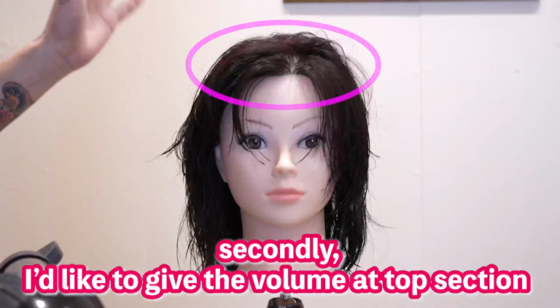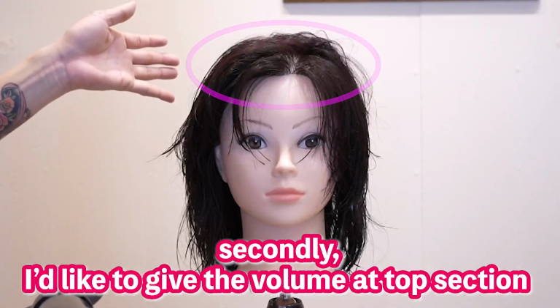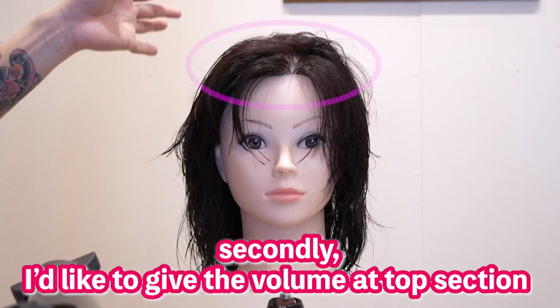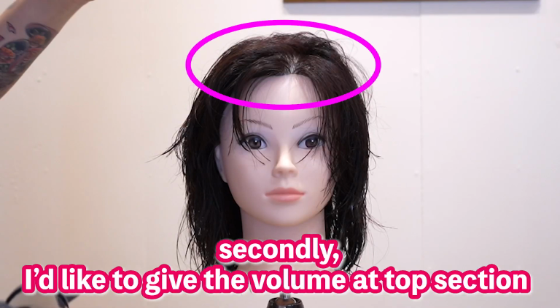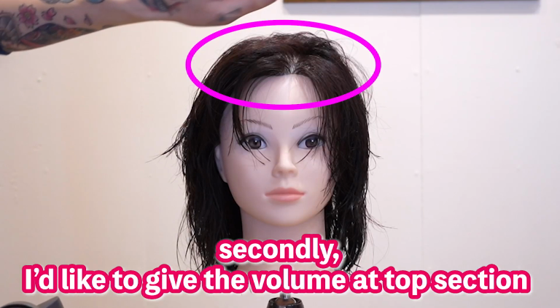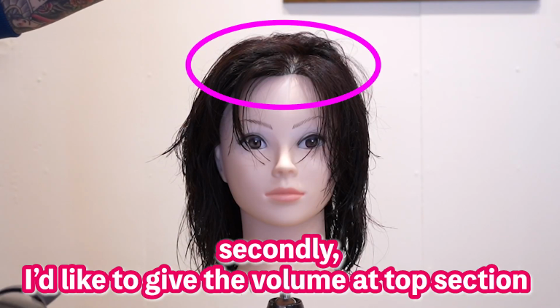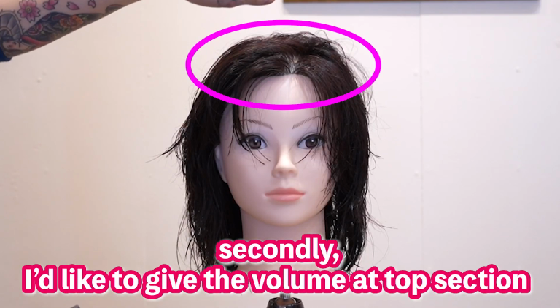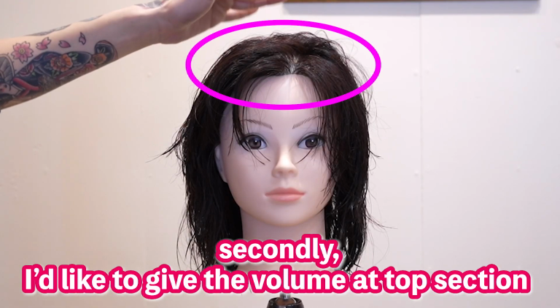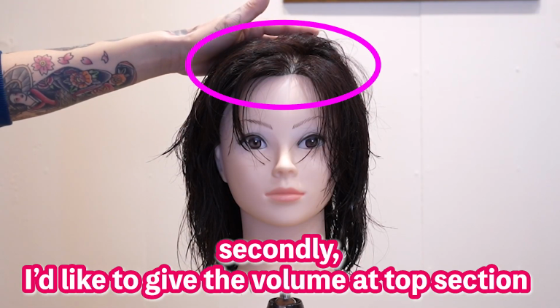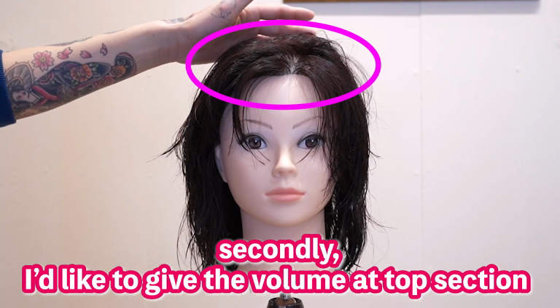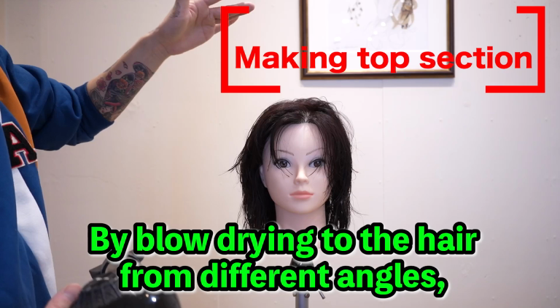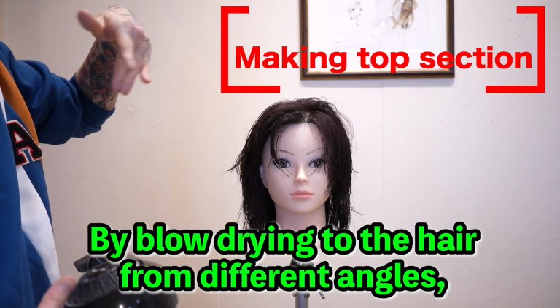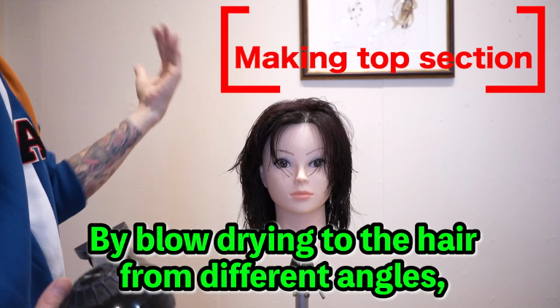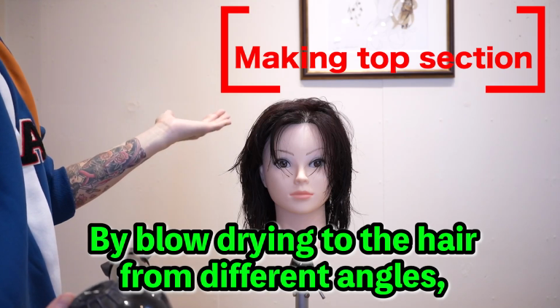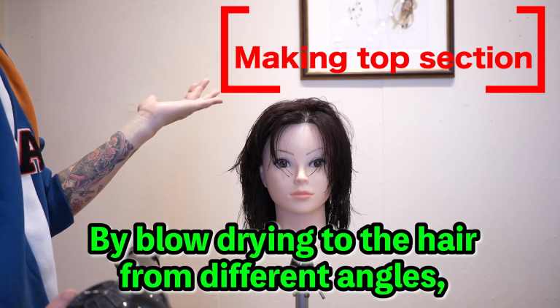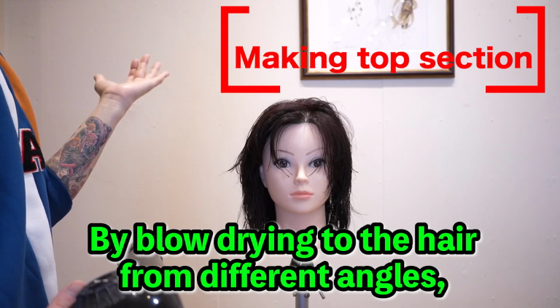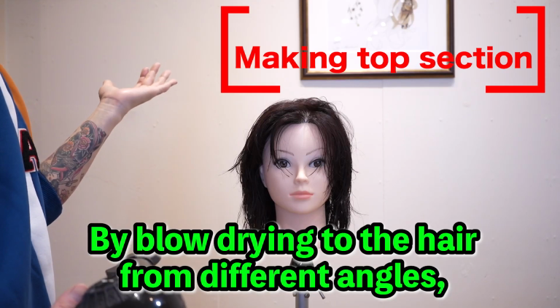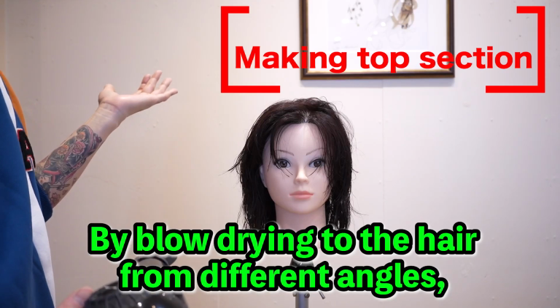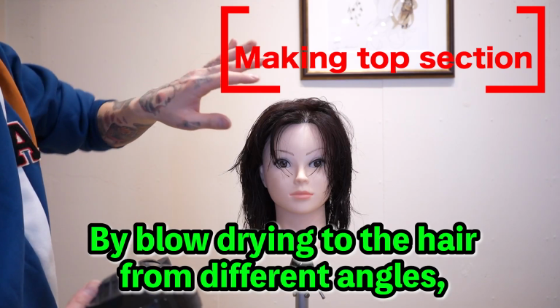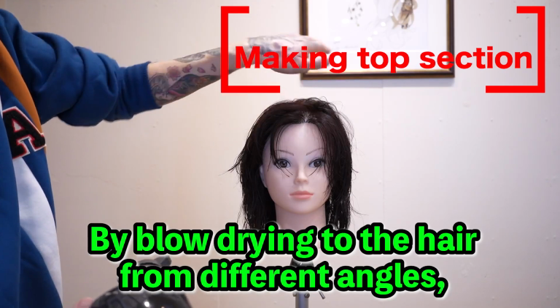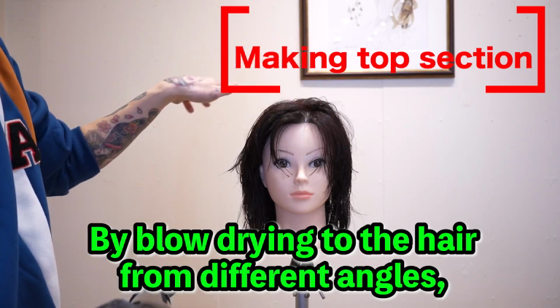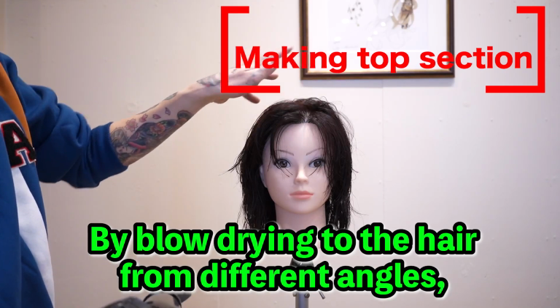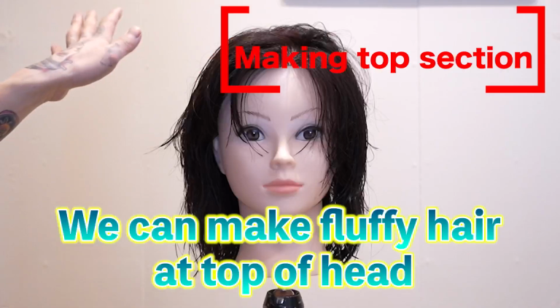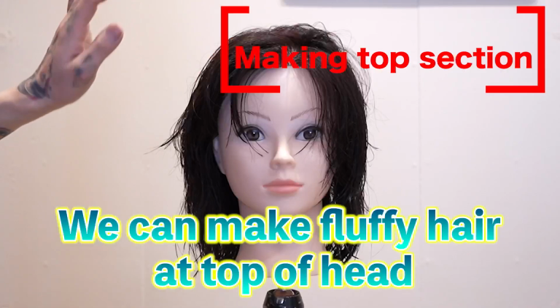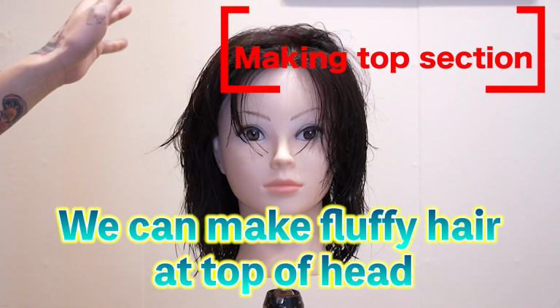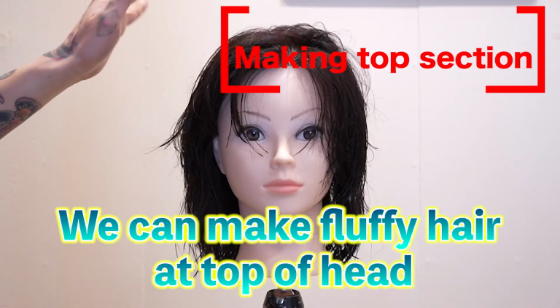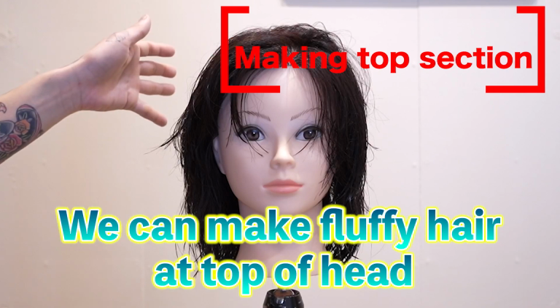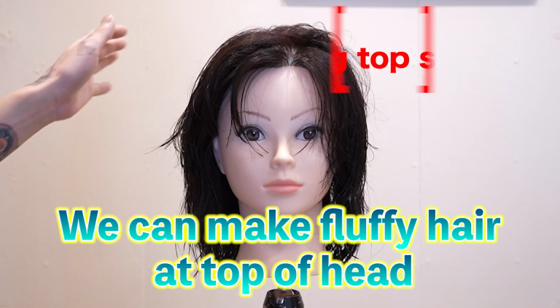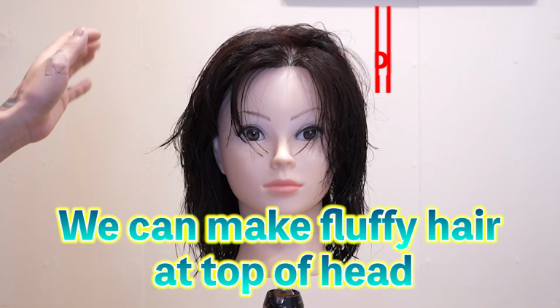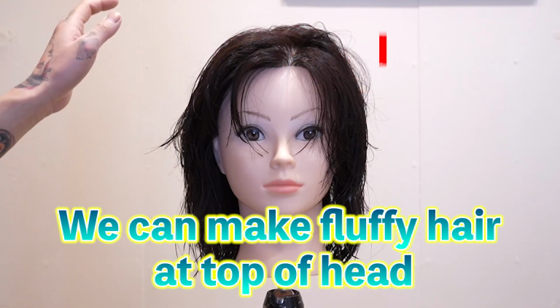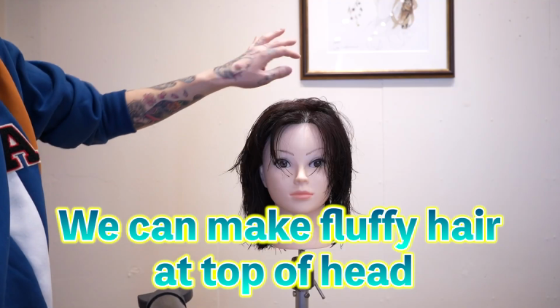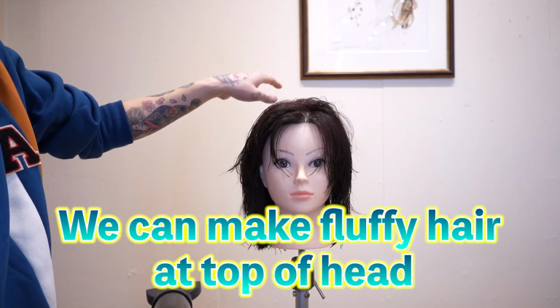Secondary, I'd like to give the hair volume to the top section by blow-drying the hair from different angles. Of course, we can make fluffy hair at the top of the head.